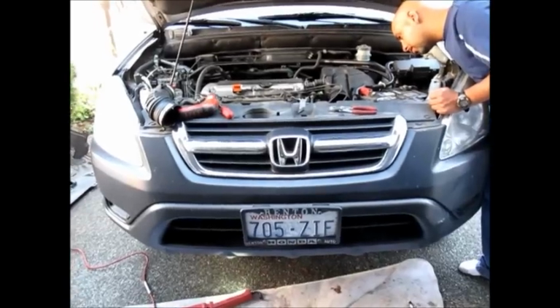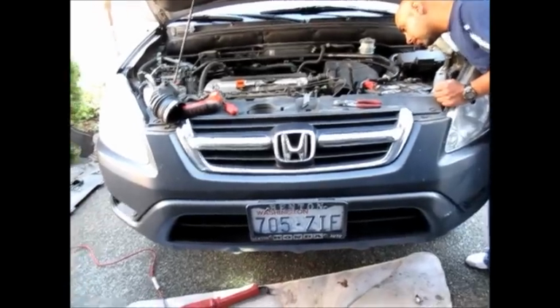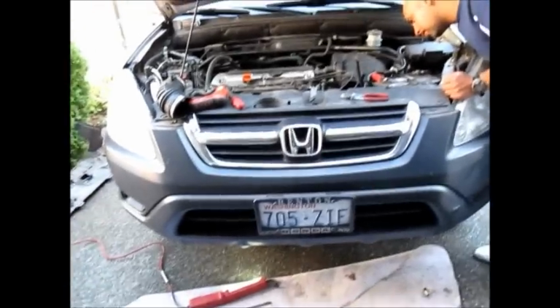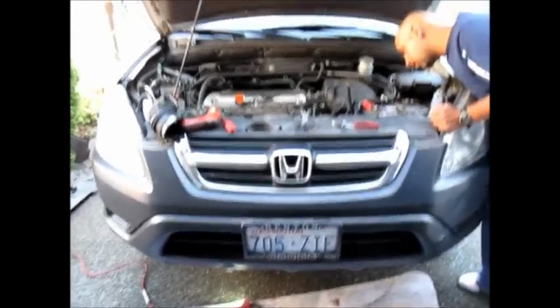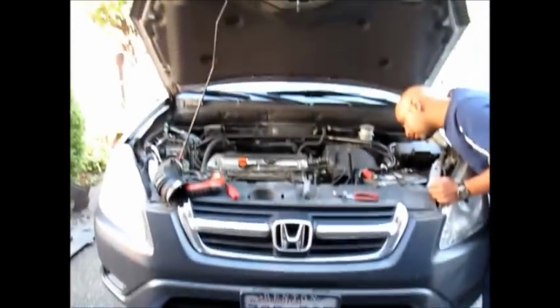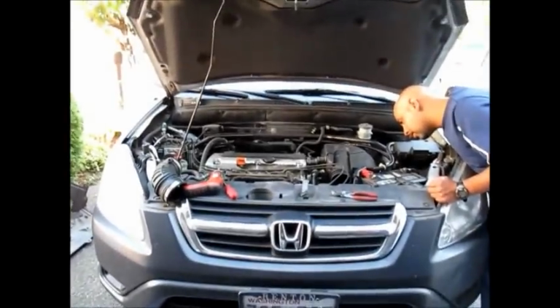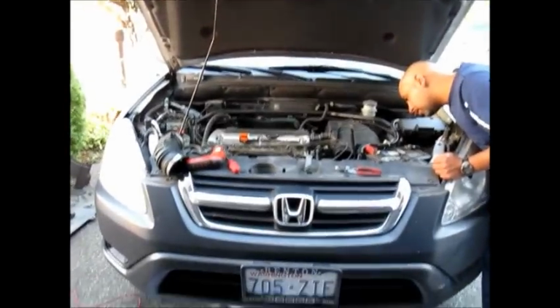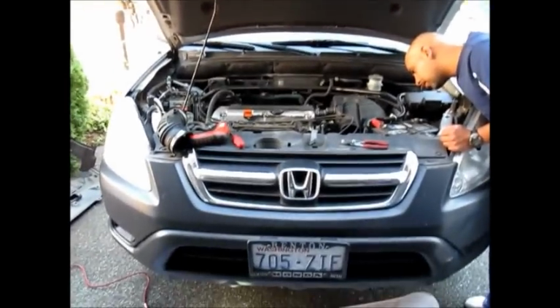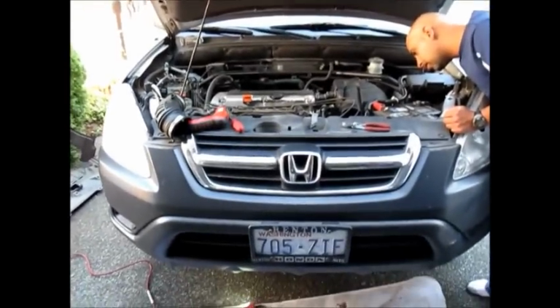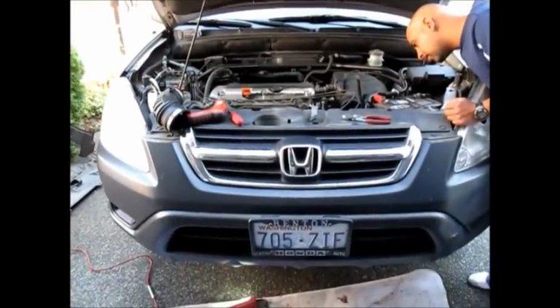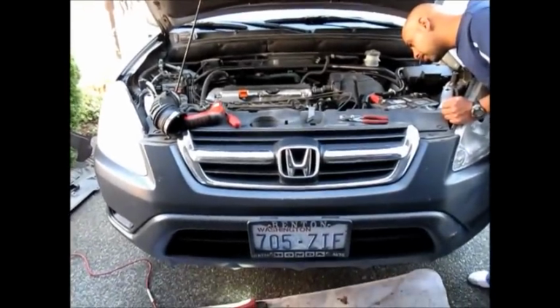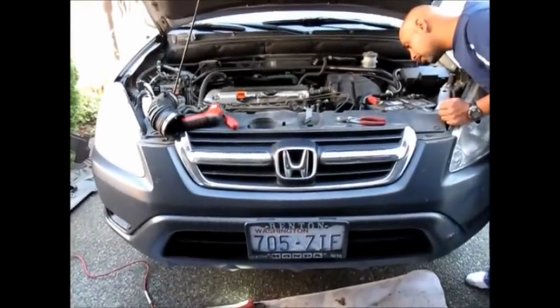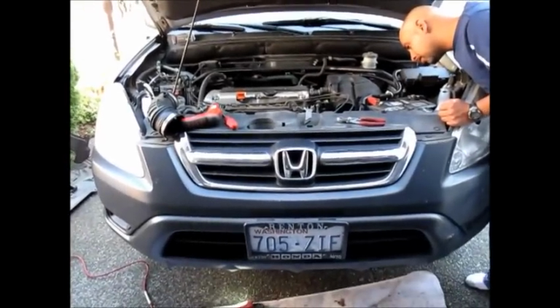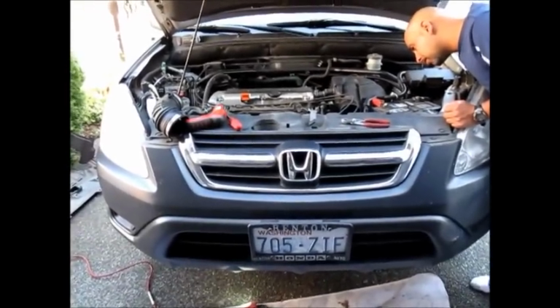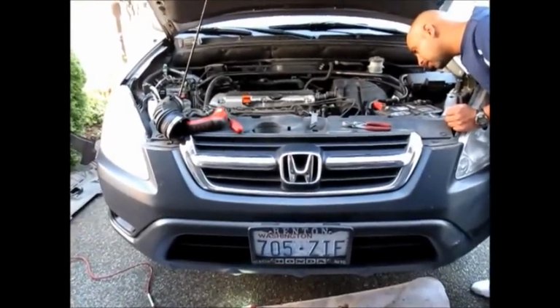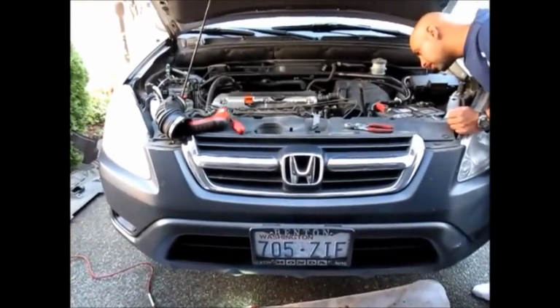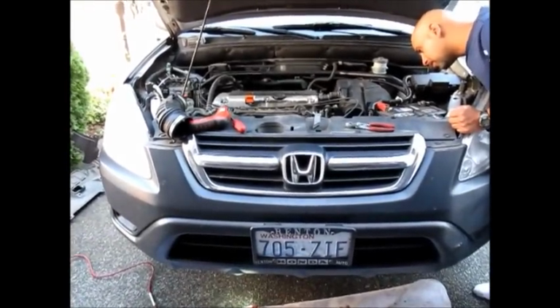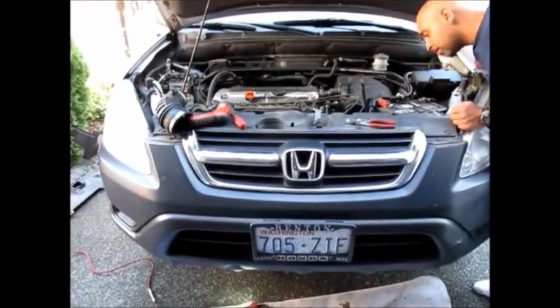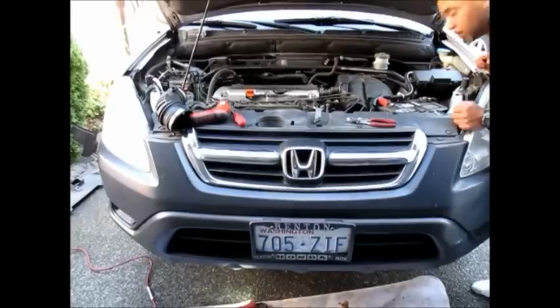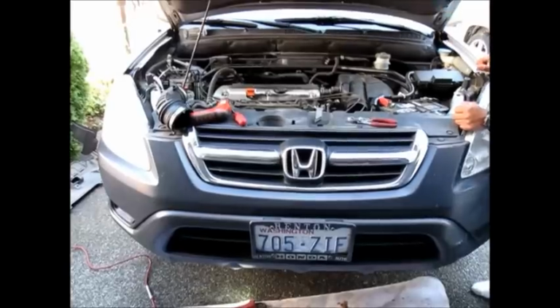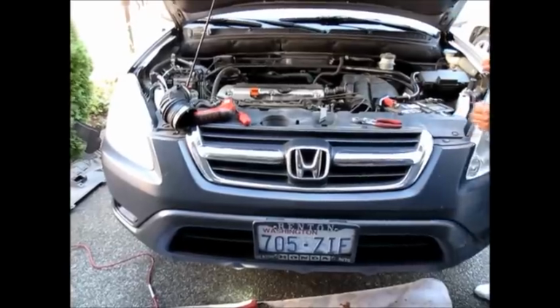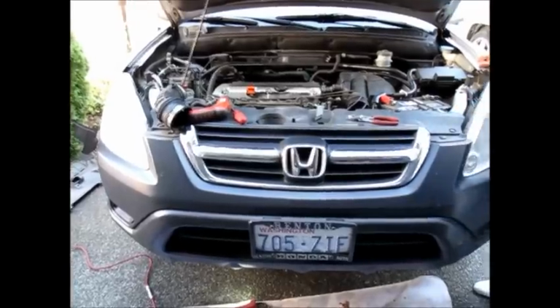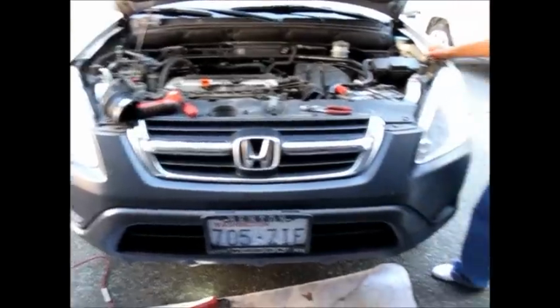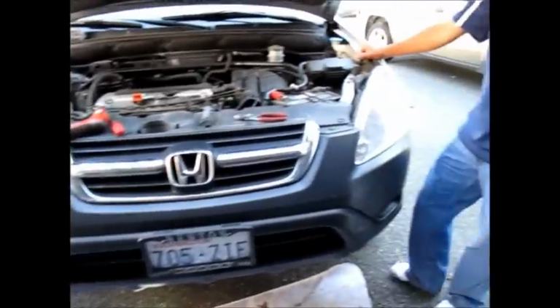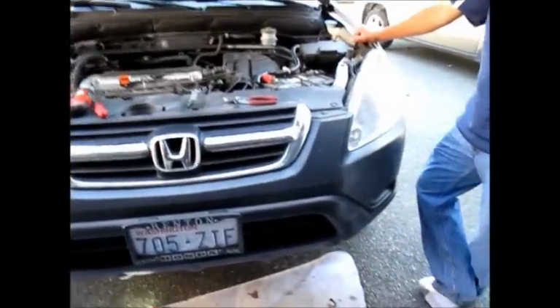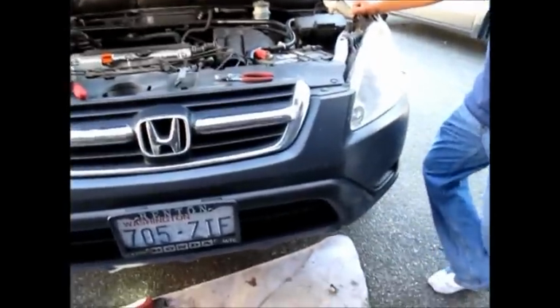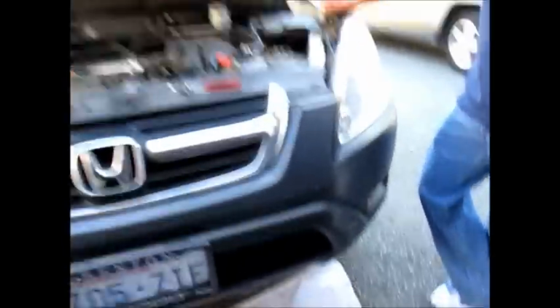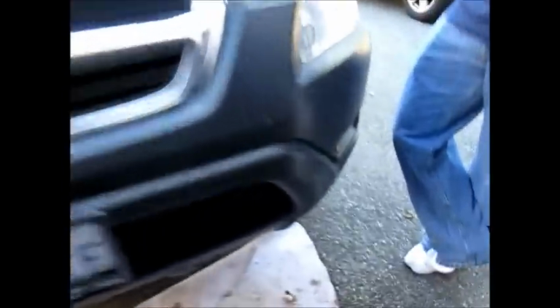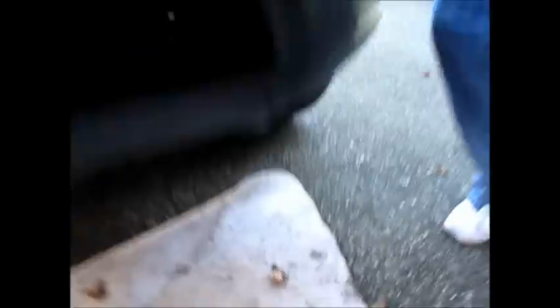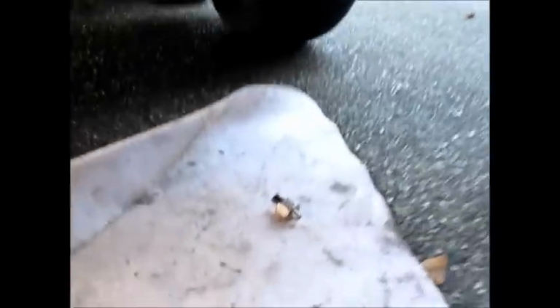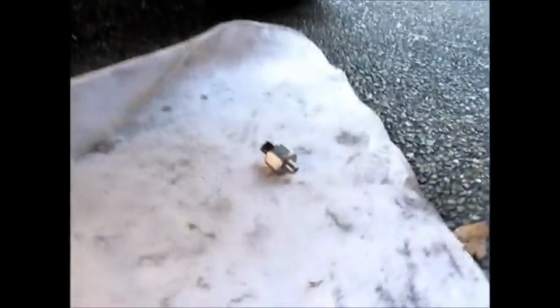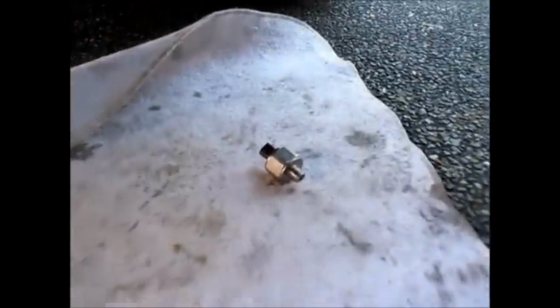Alright guys, today we're working on a Honda CR-V. It's a 2002 and we're trying to change the knock sensor, which looks like that.